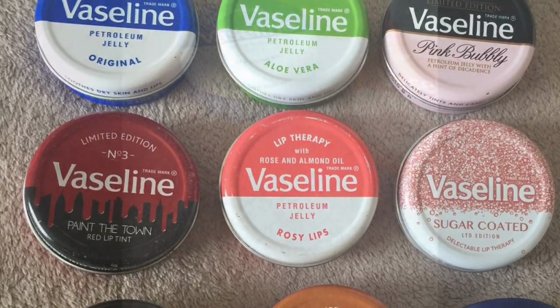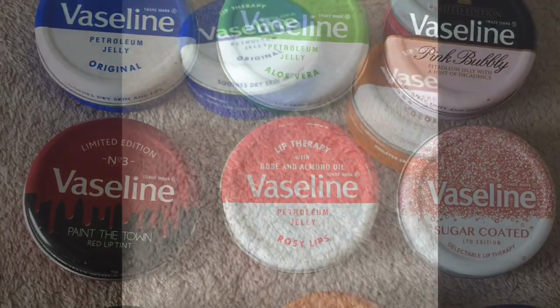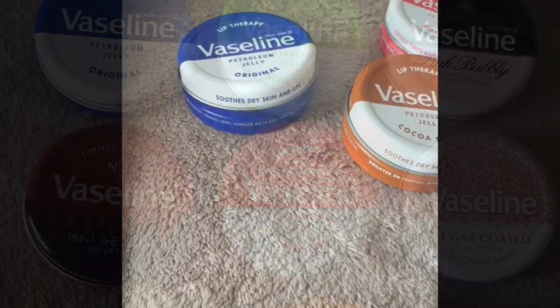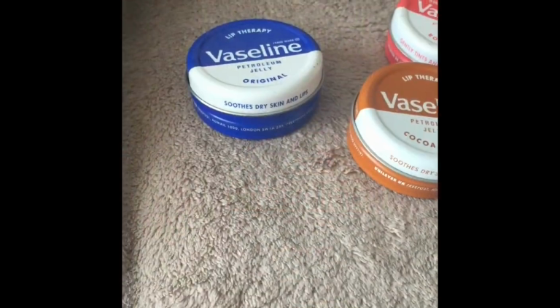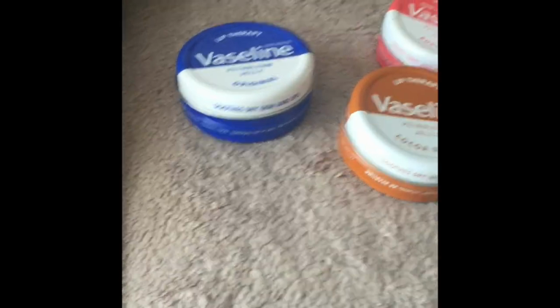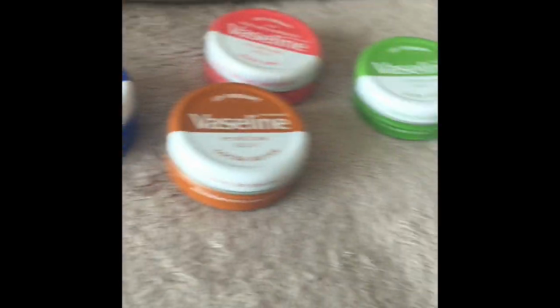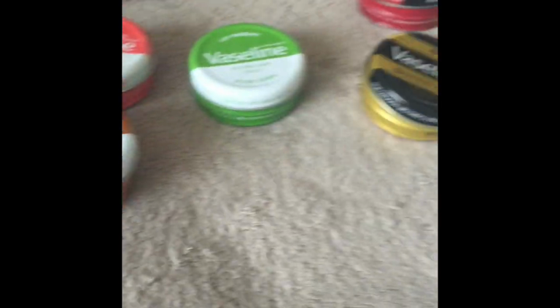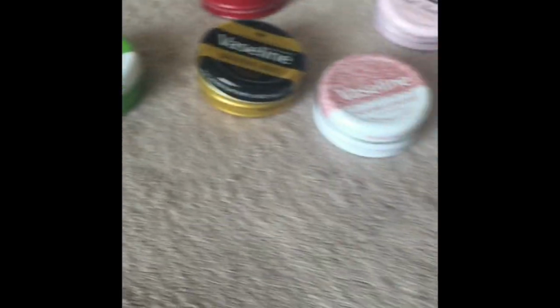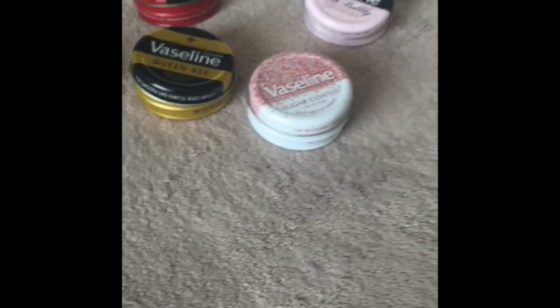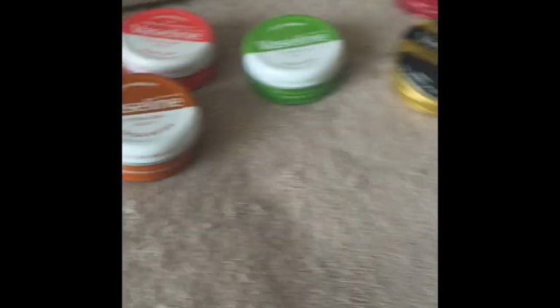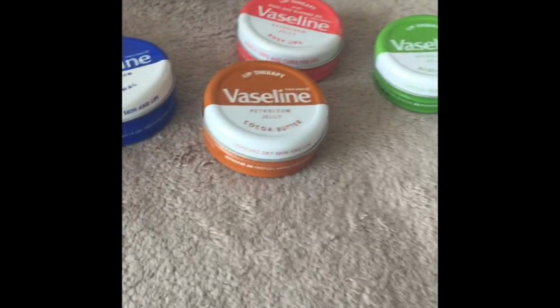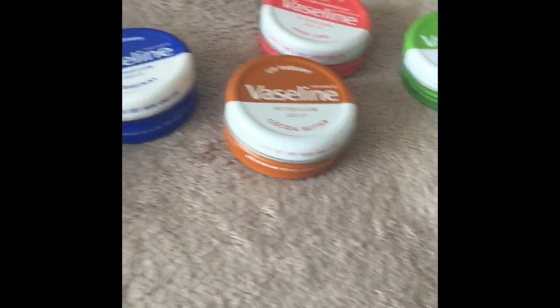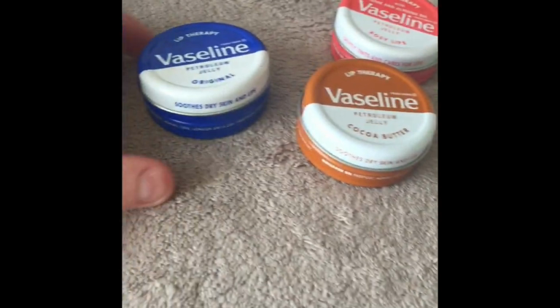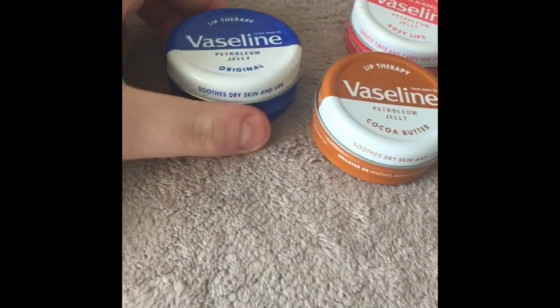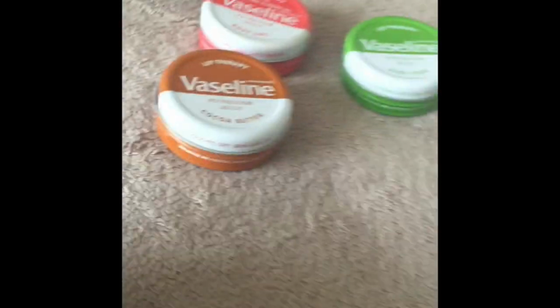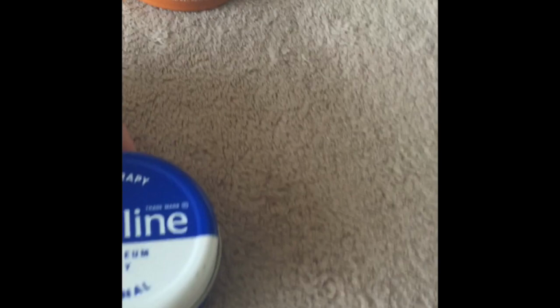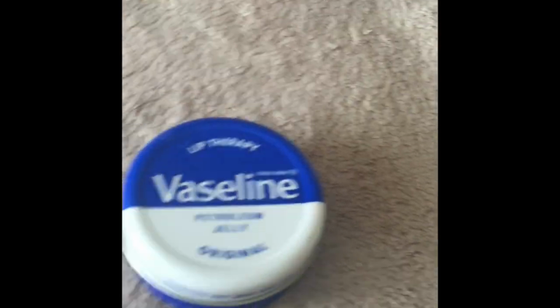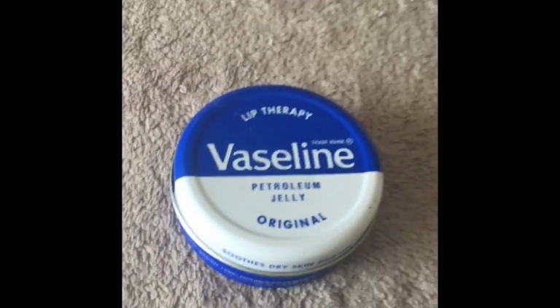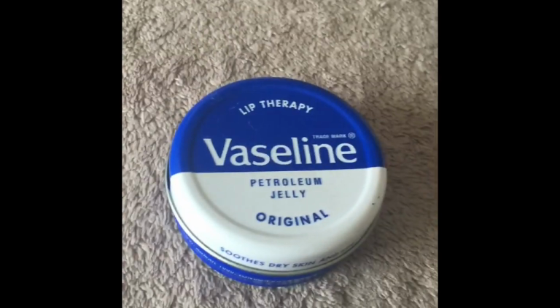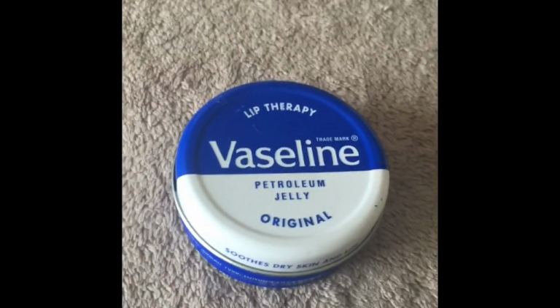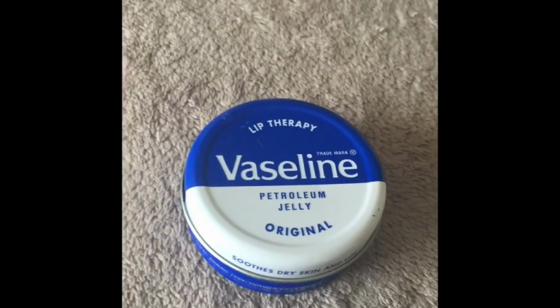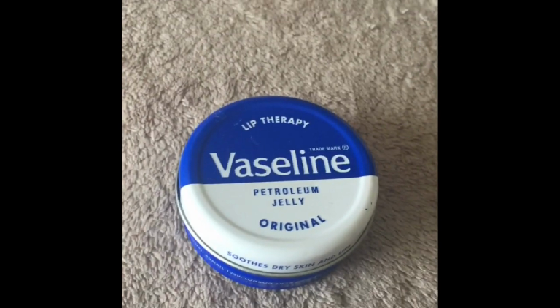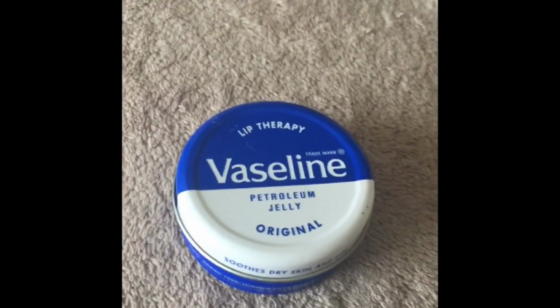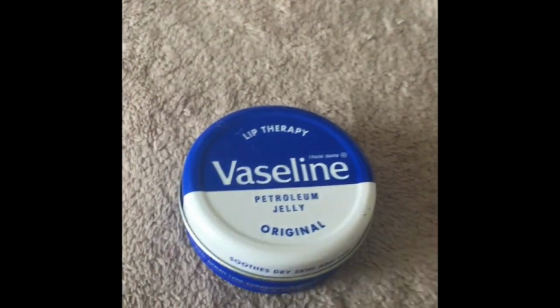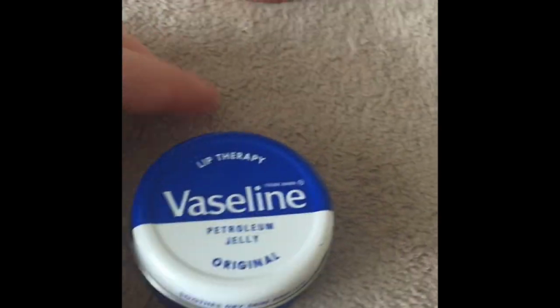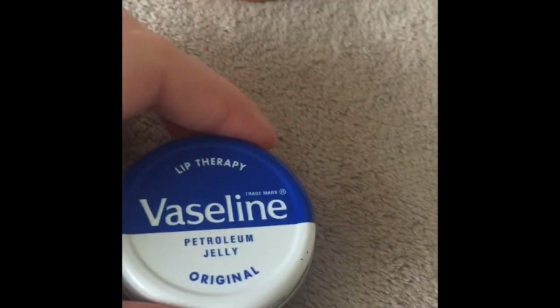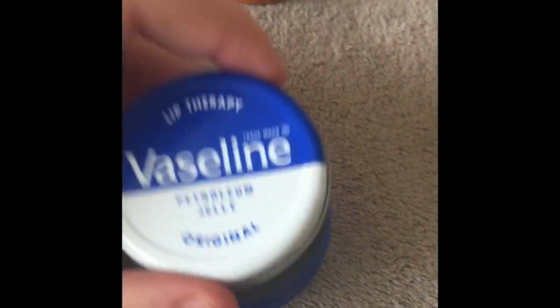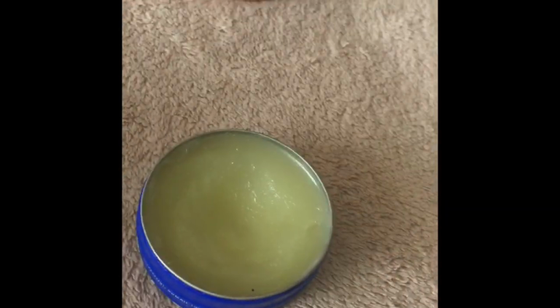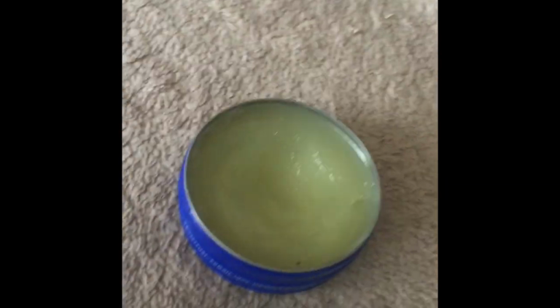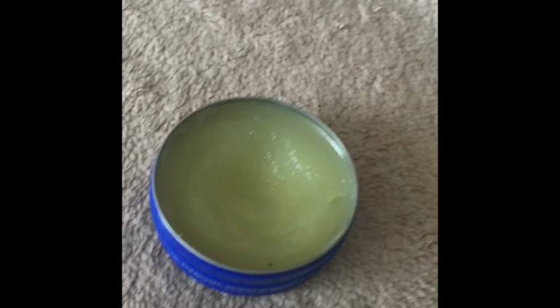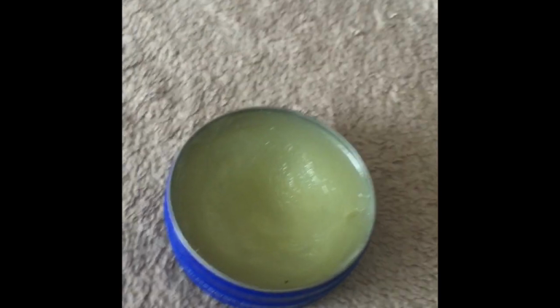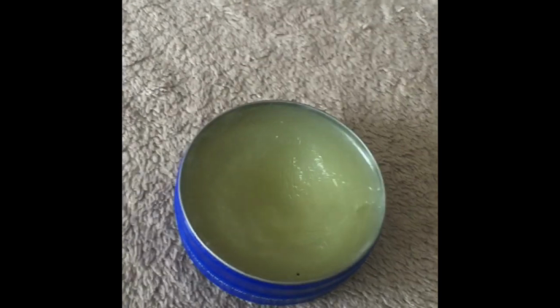Hi guys, today I'm going to be reviewing the Vaseline lip therapies. I'm going to start with the original one — this has no scent and it's just clear.